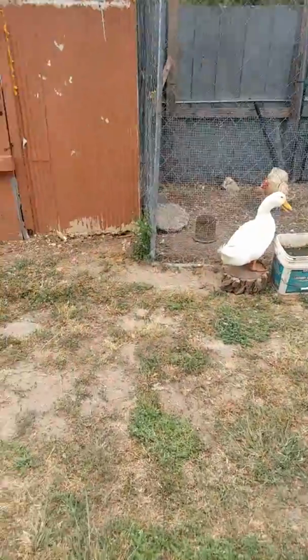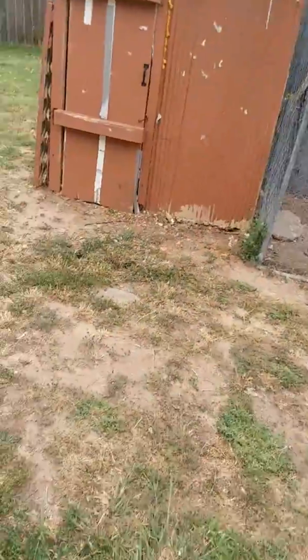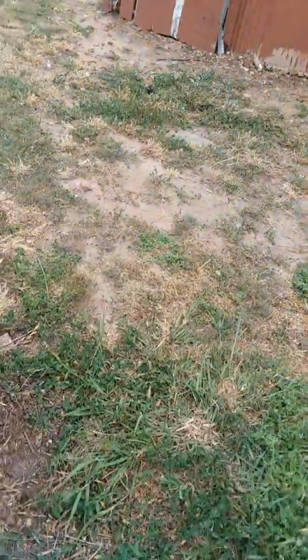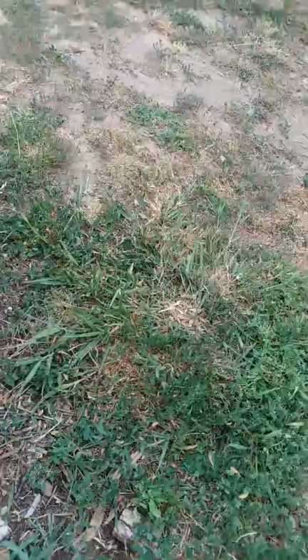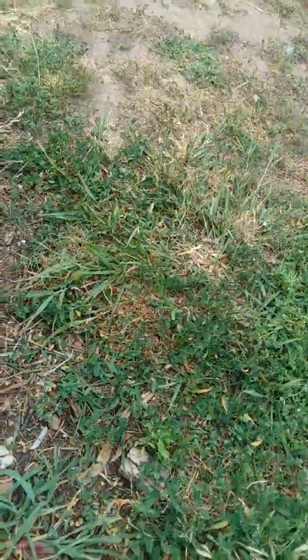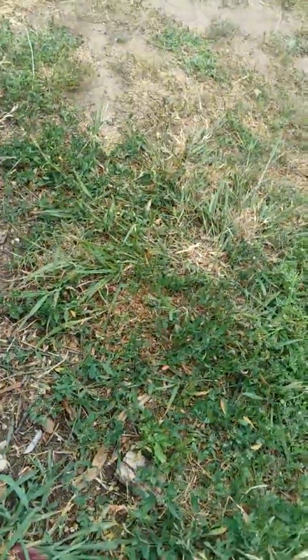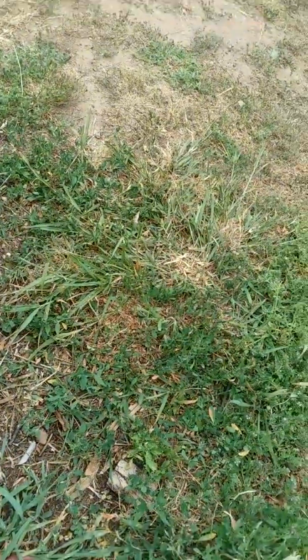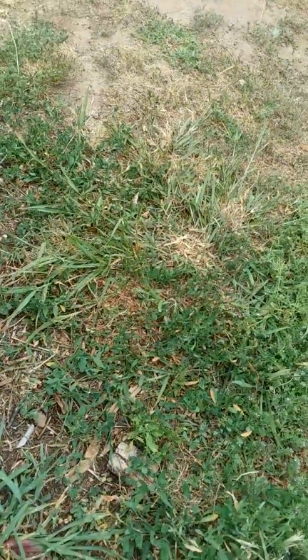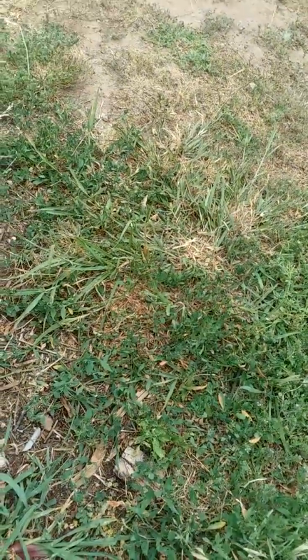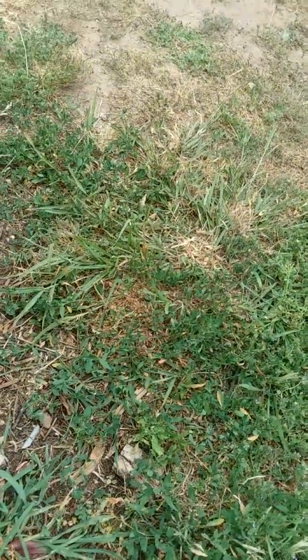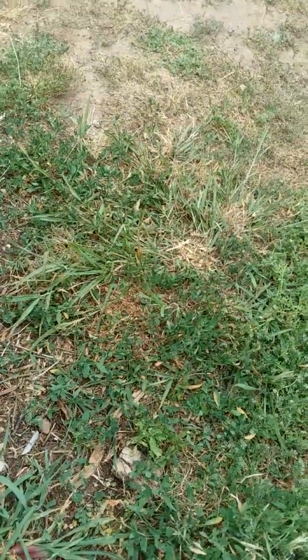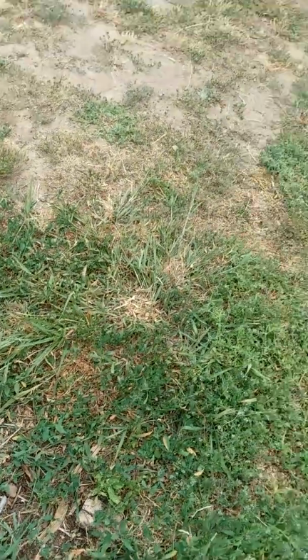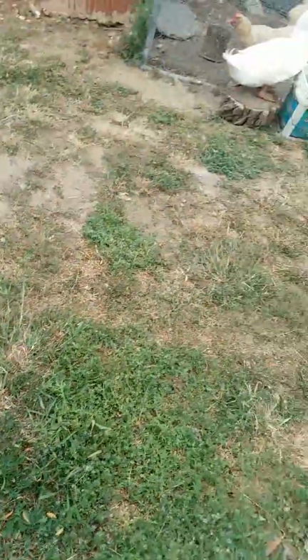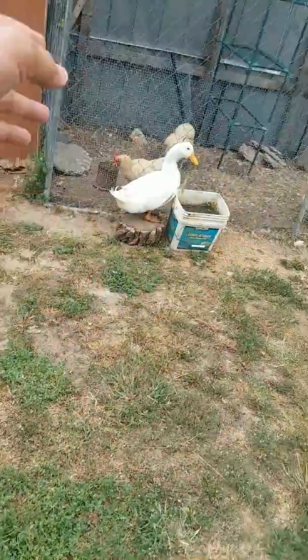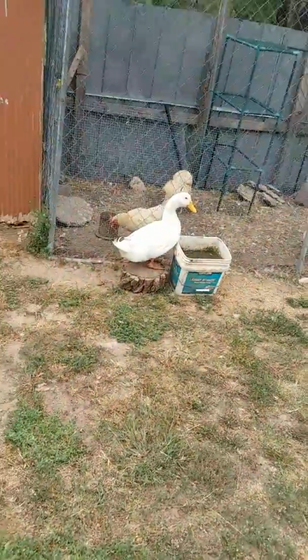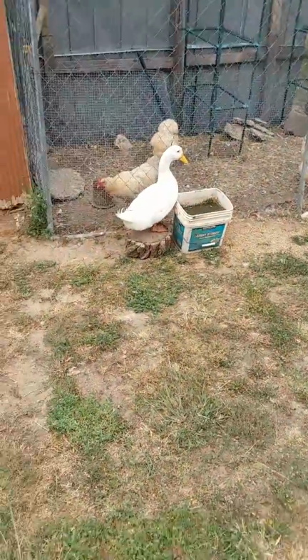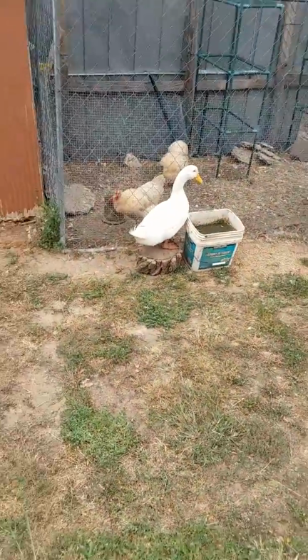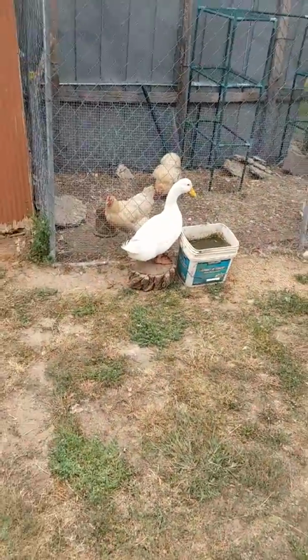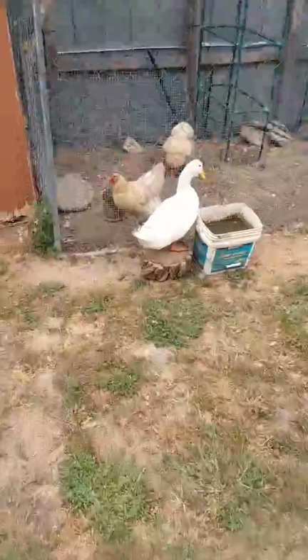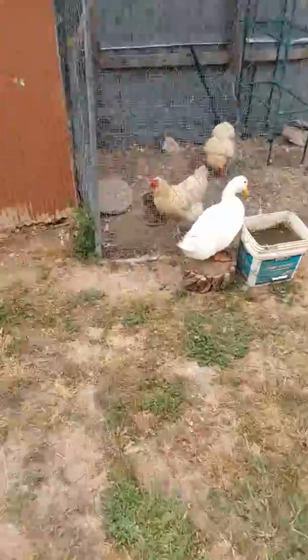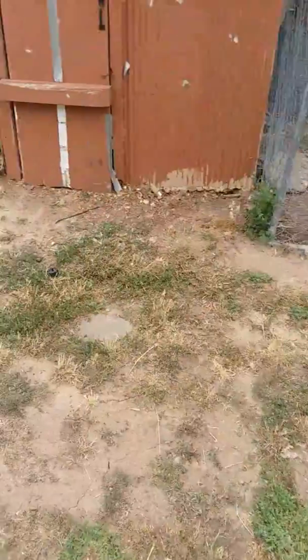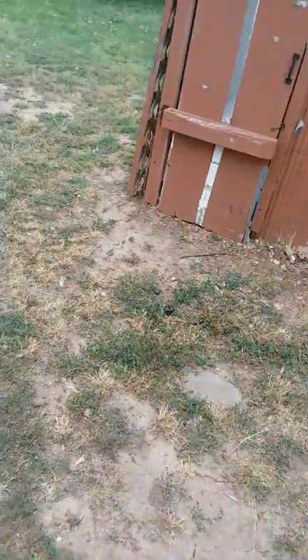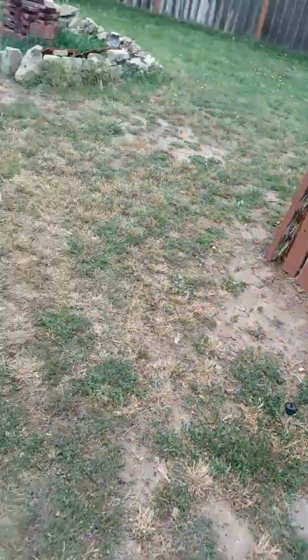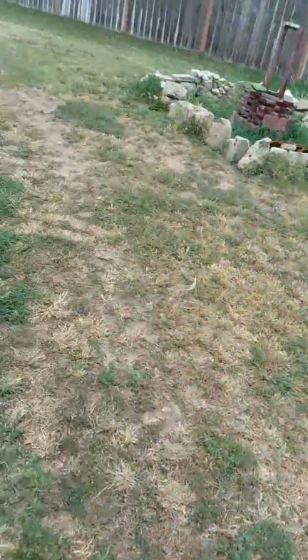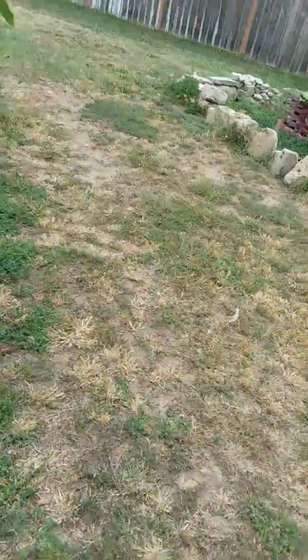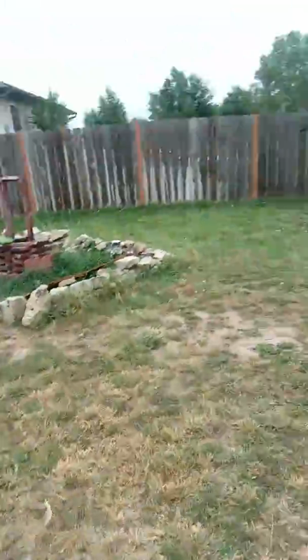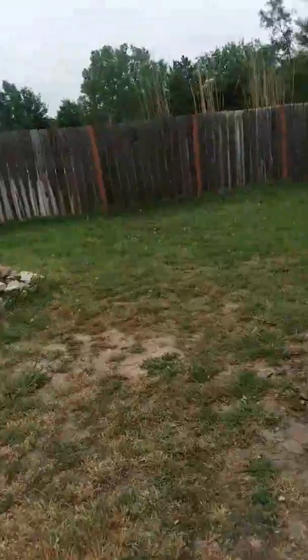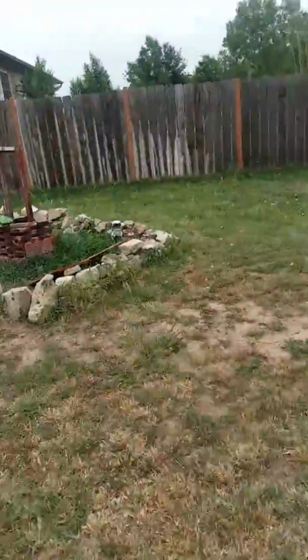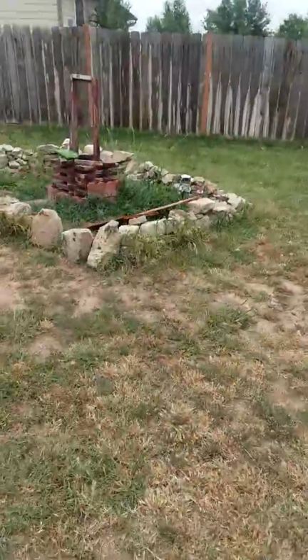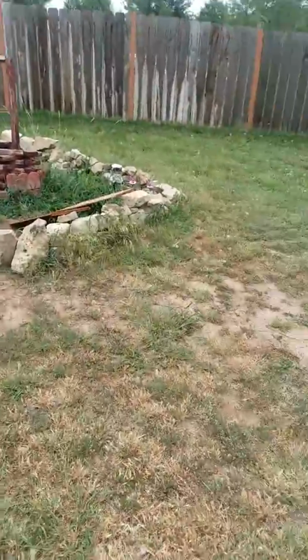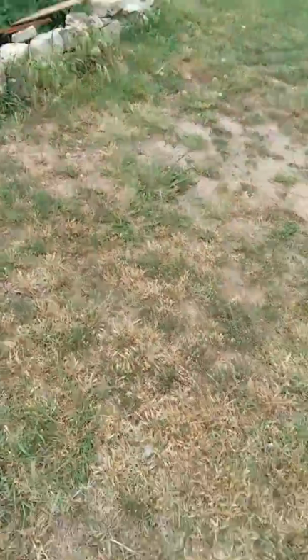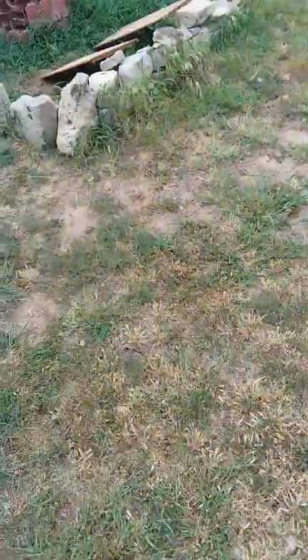The duck still thinks it's too hot though. He's getting a little bit more brave, going further and further every day.